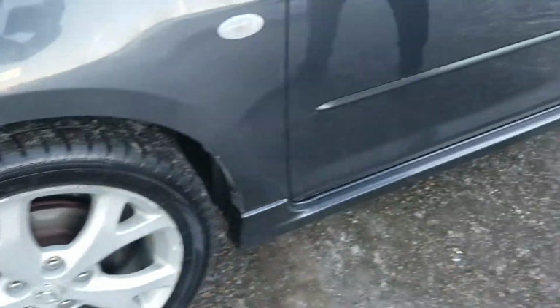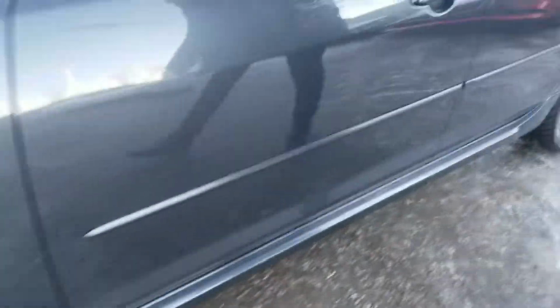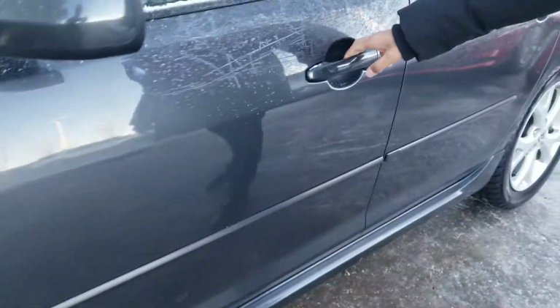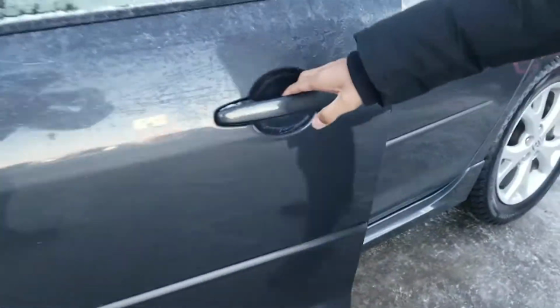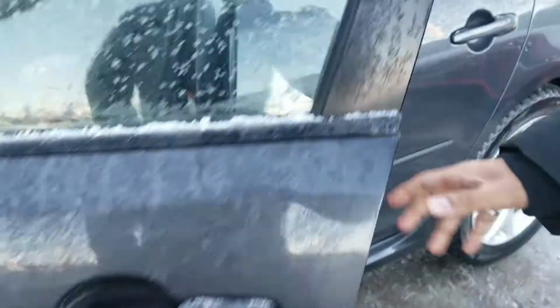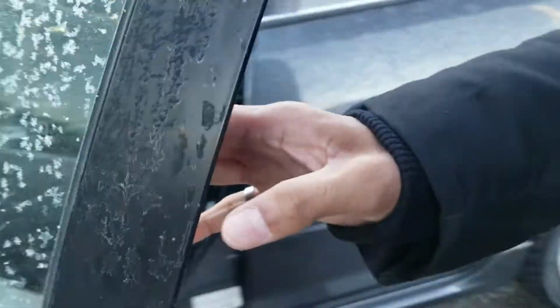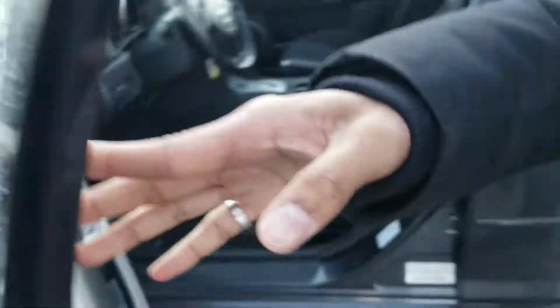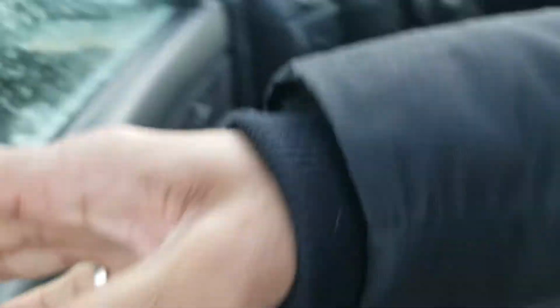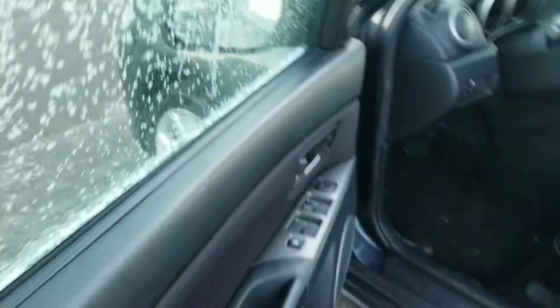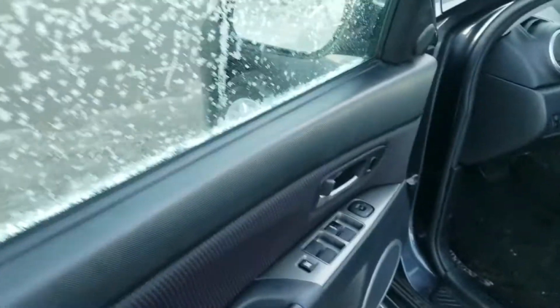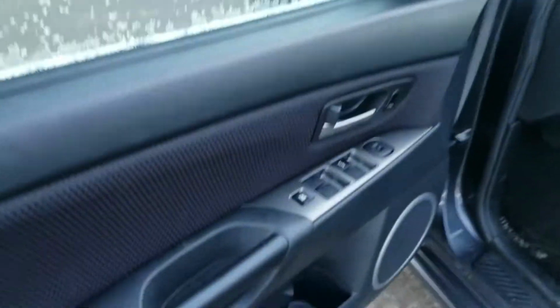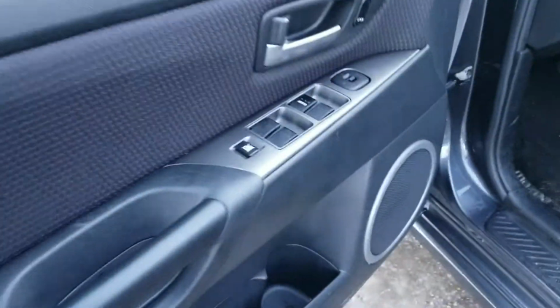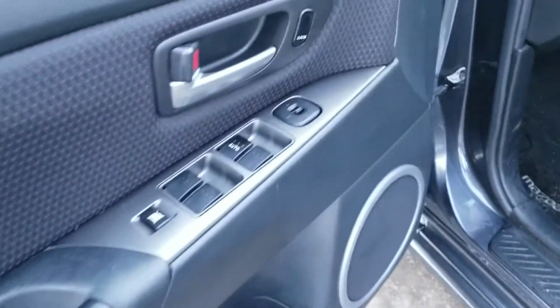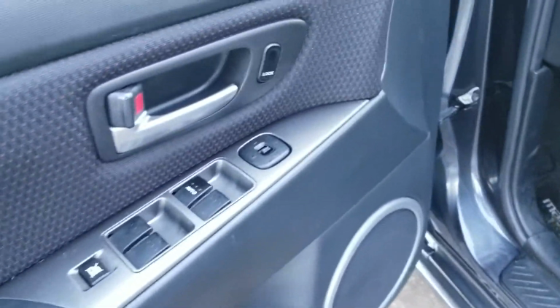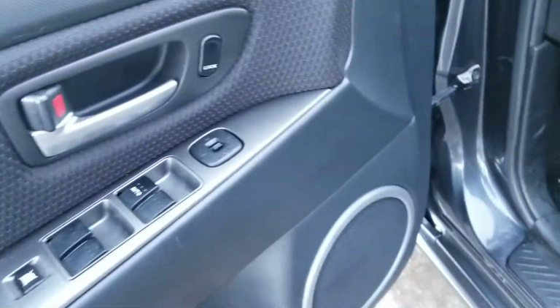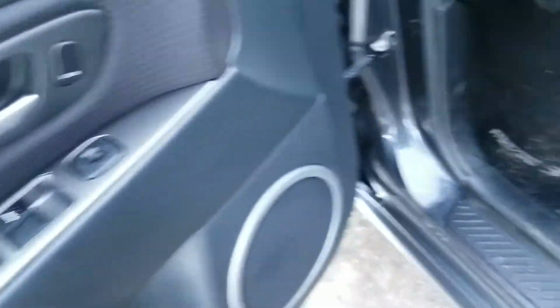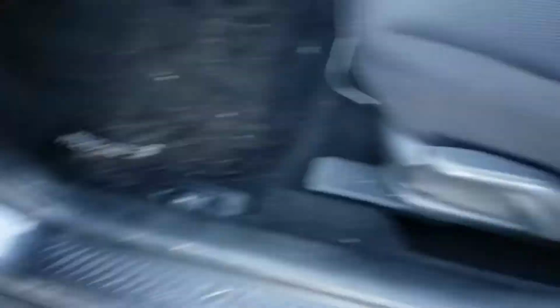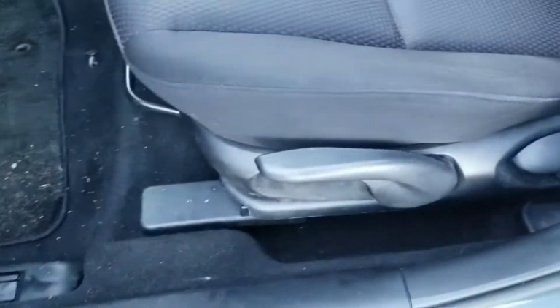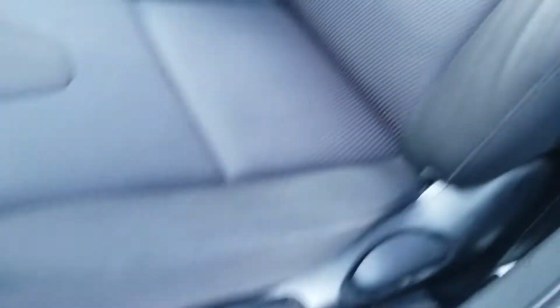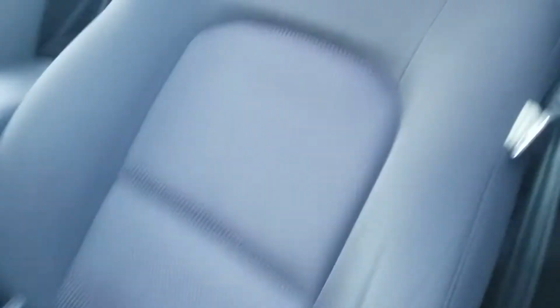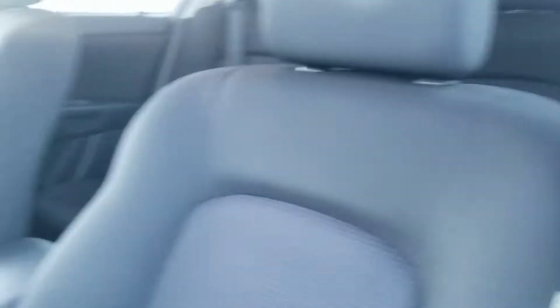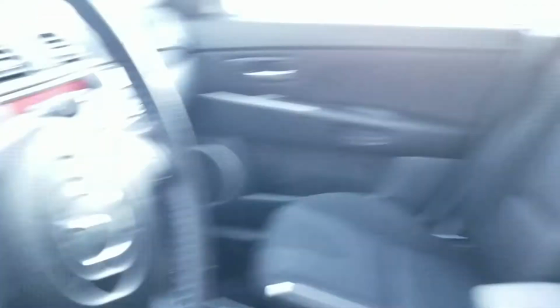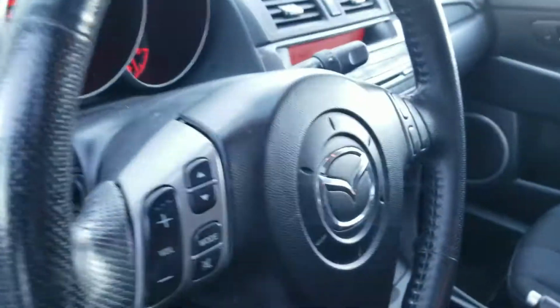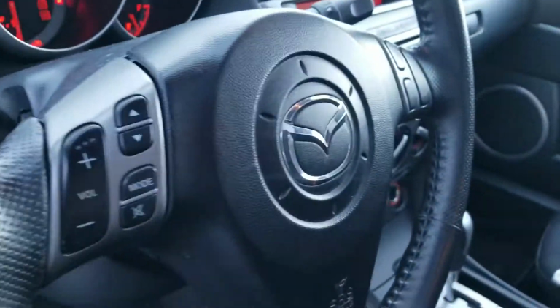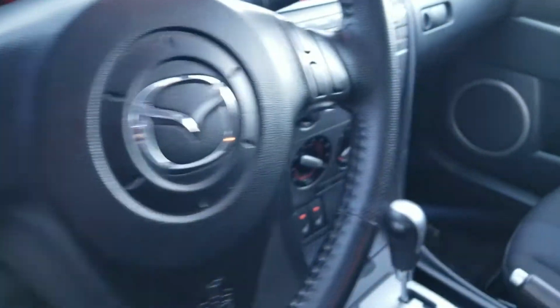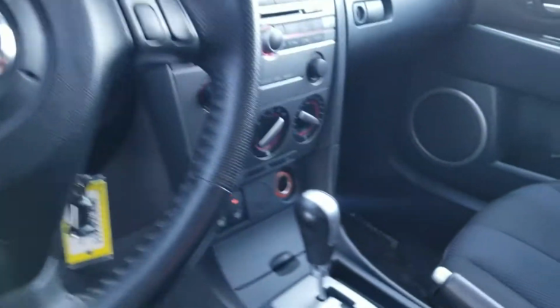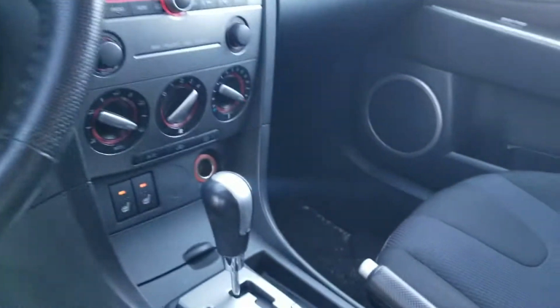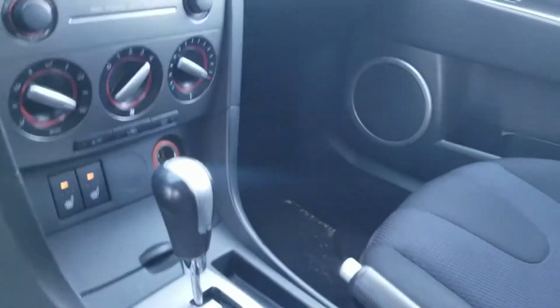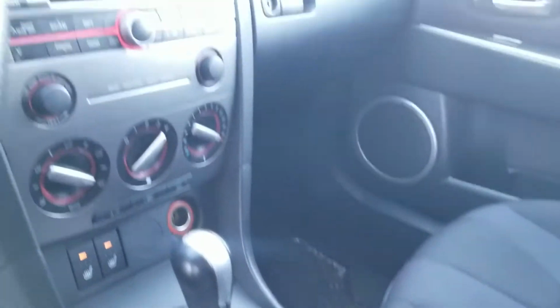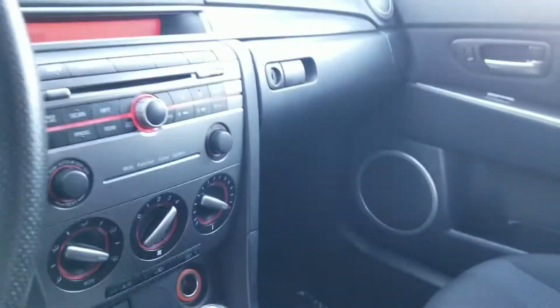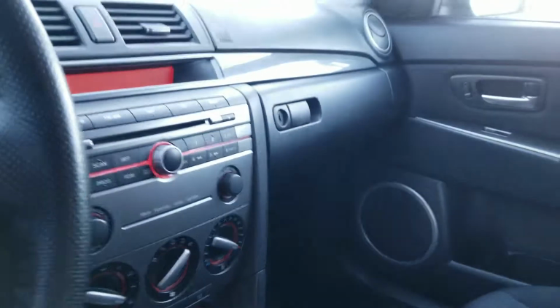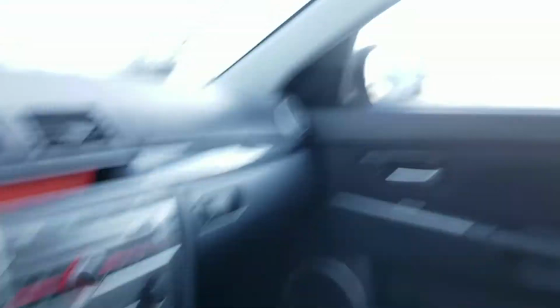Come check out the interior of the Mazda 3 — very mint, it's in really good condition. It's going to have your power windows, mirrors and locks, your cruise control on the steering wheel, all black exterior. It's also going to have heated seats and a sunroof up top.